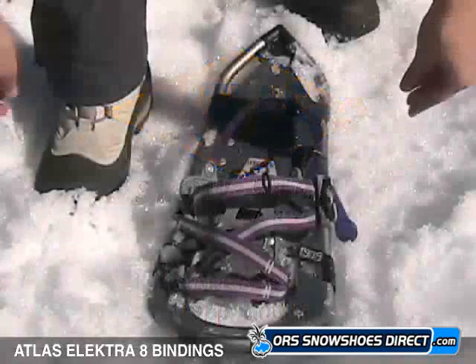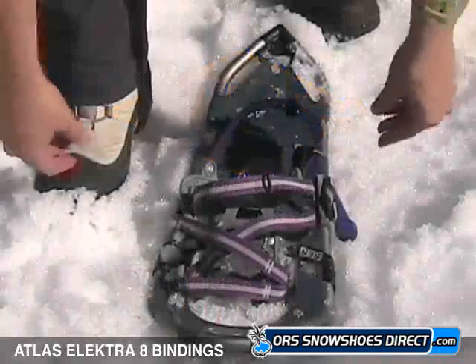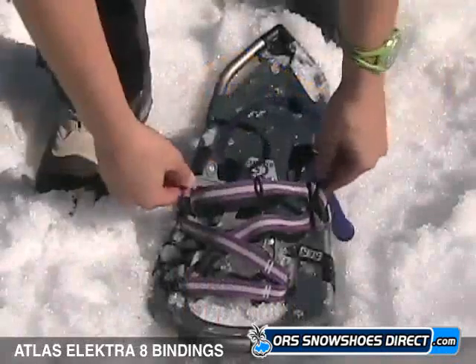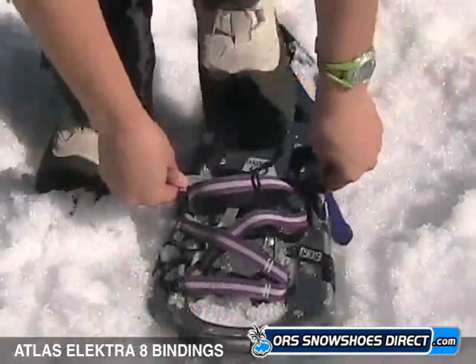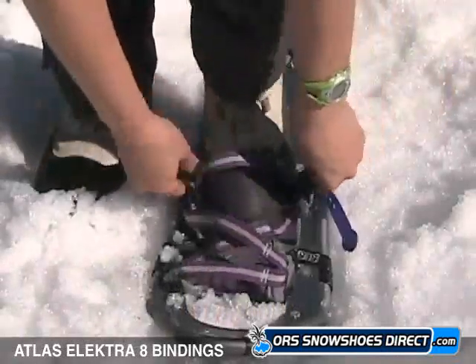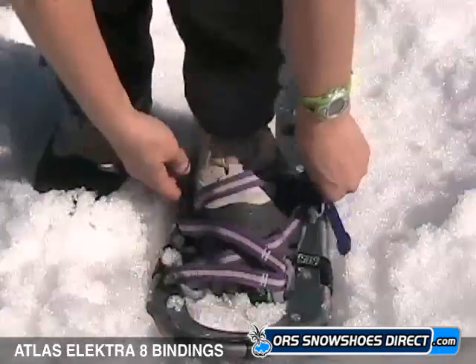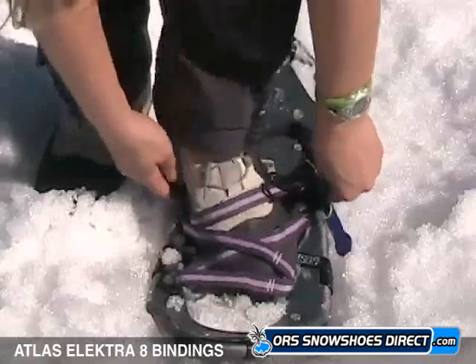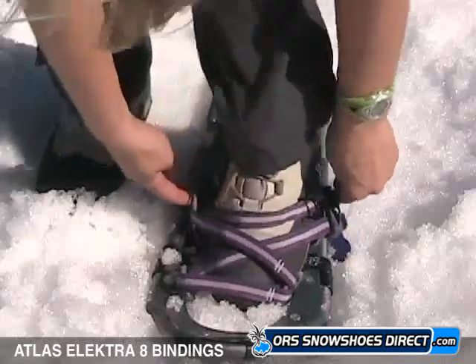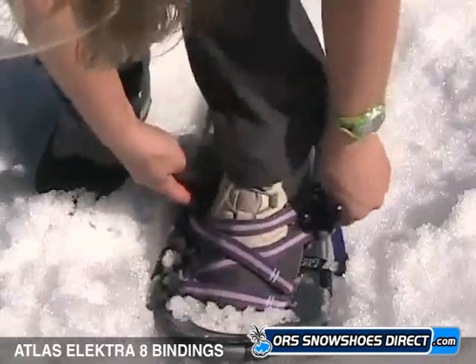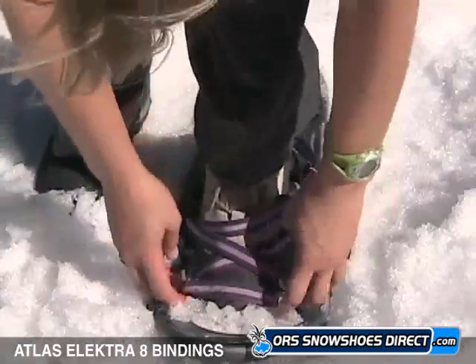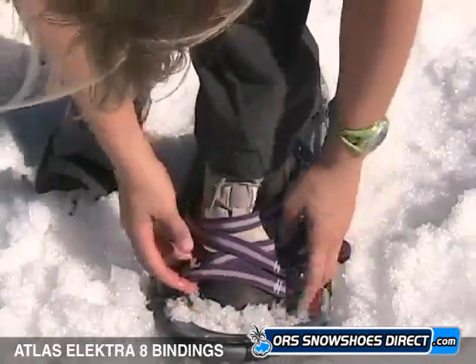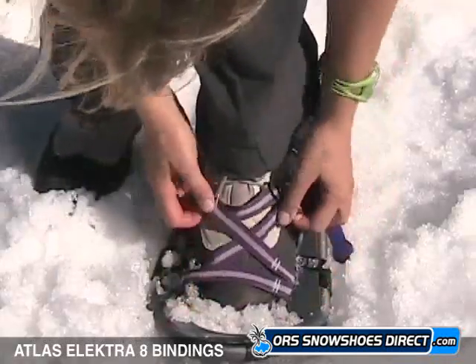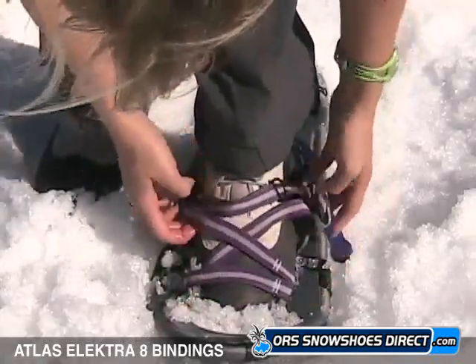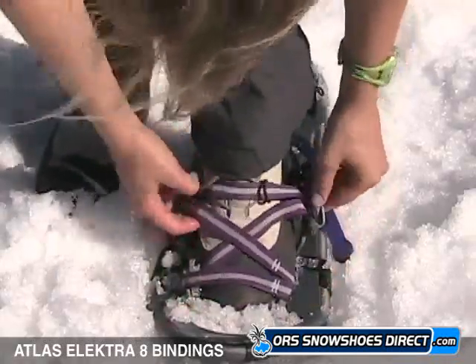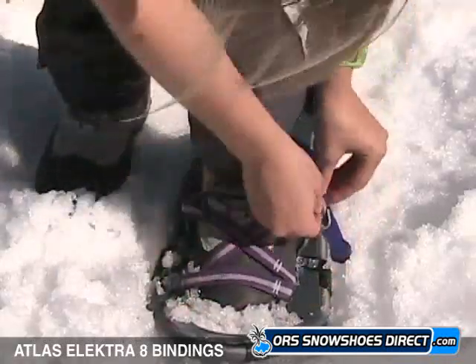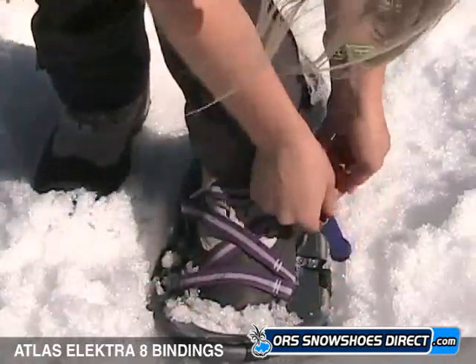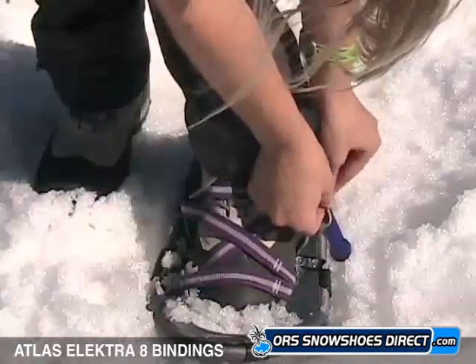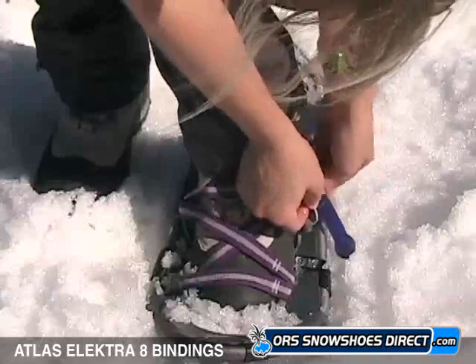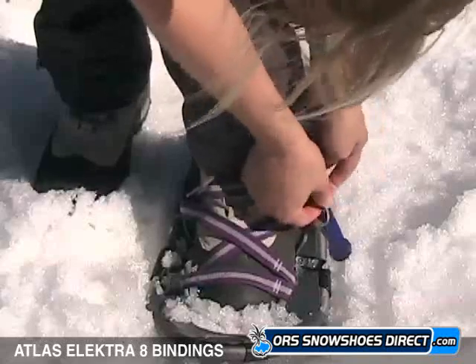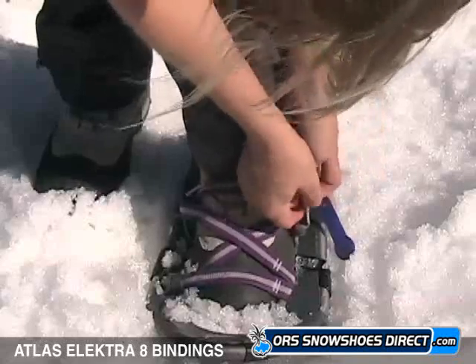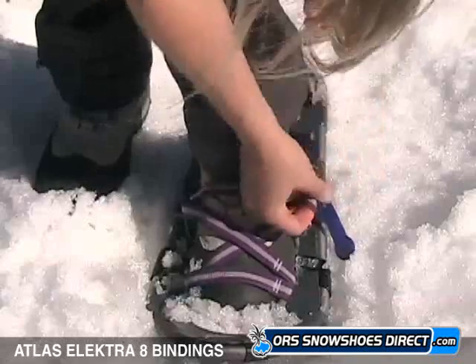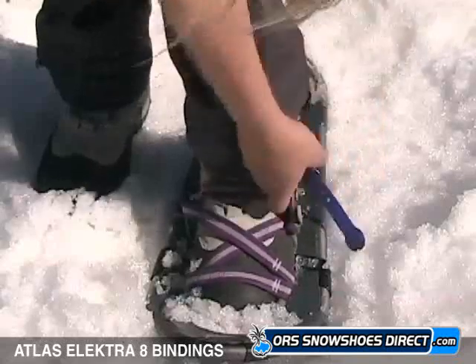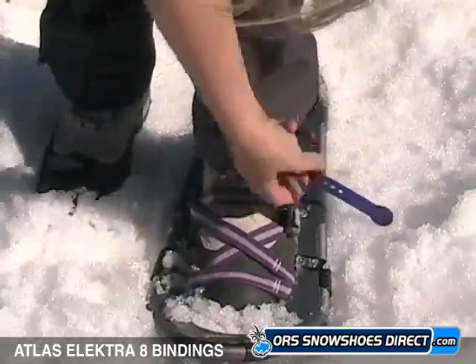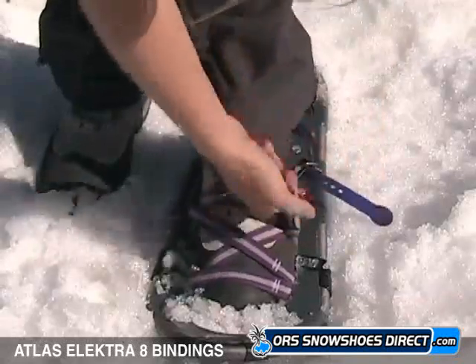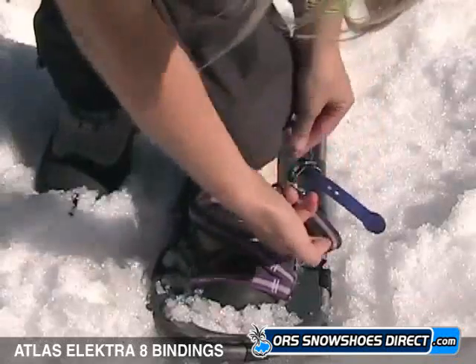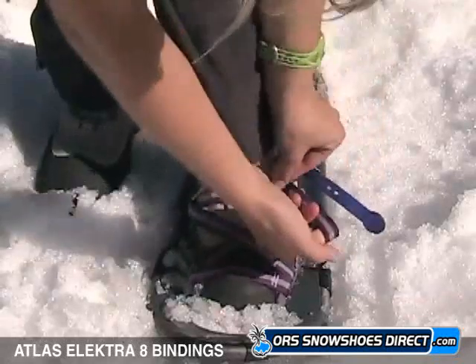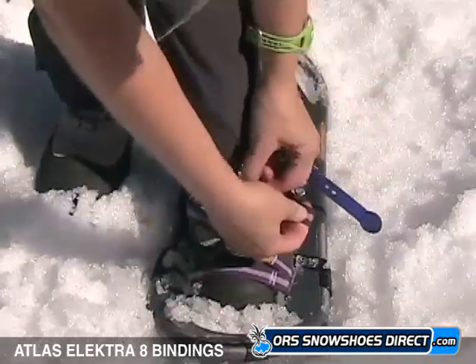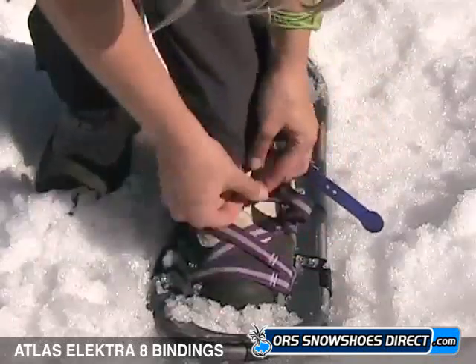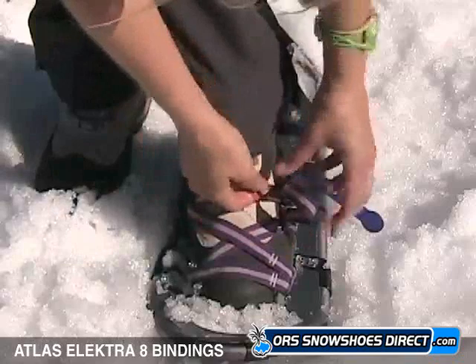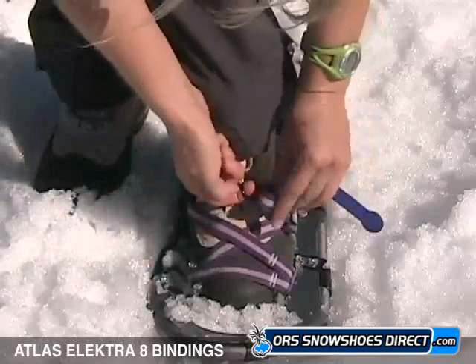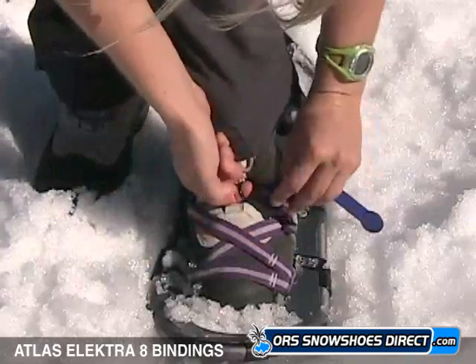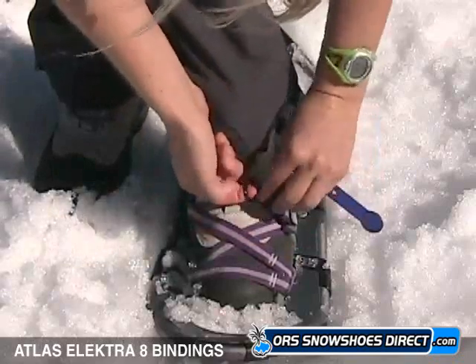Place the ball of your foot on the Atlas logo on the footbed, with the buckles to the outside. Align your foot straight on the snowshoe, then tighten the instep by pulling the Uniloop strap until snug across all straps. Stow excess strap in the strap rings.